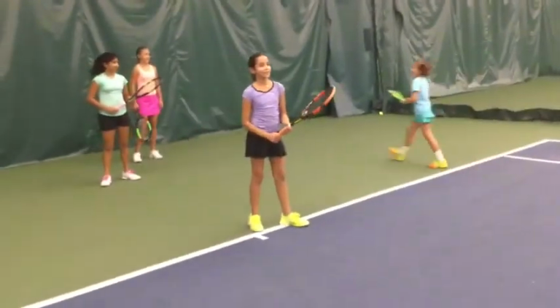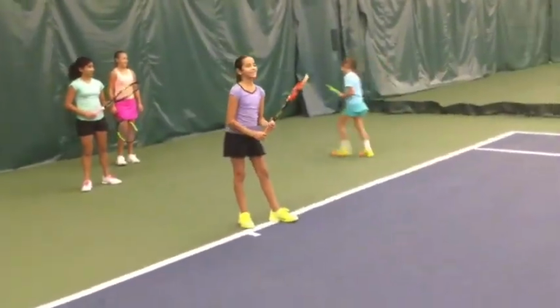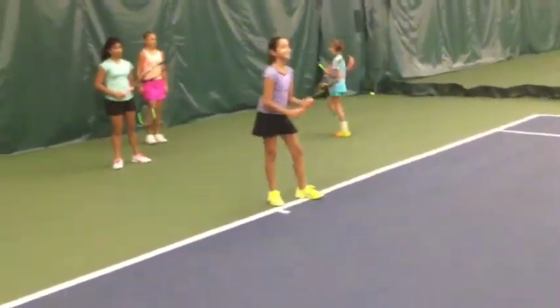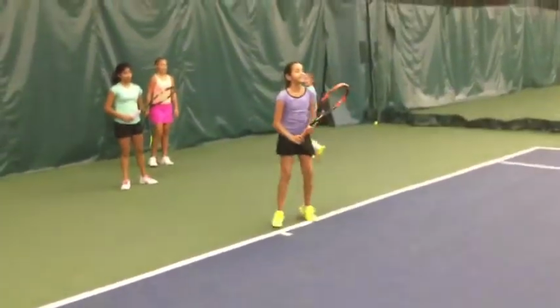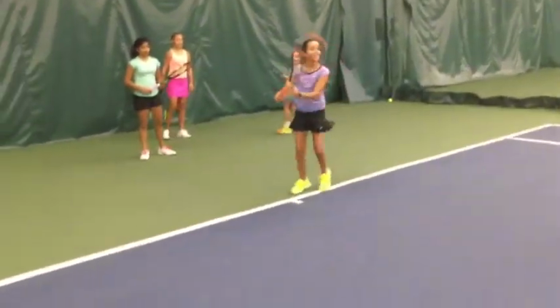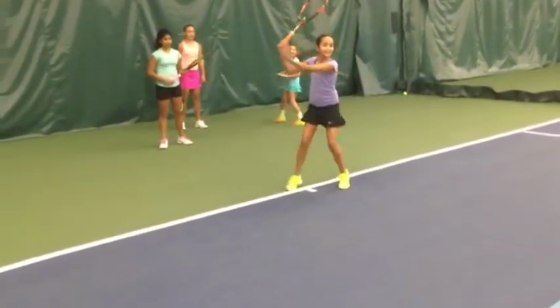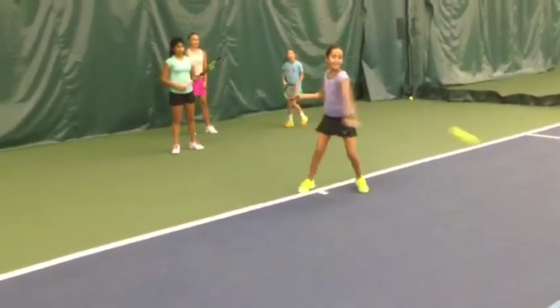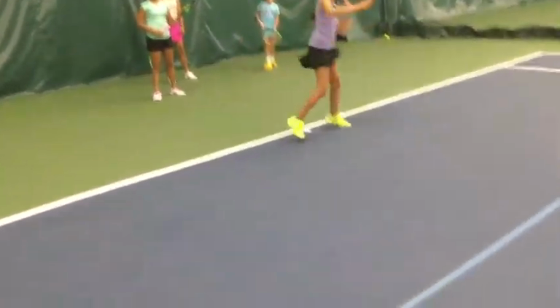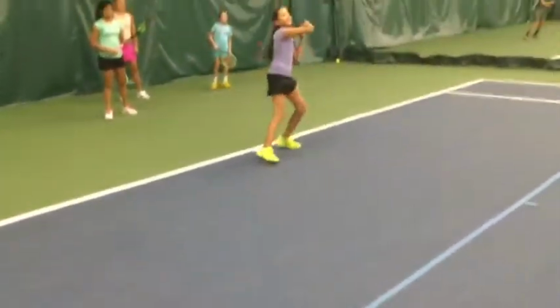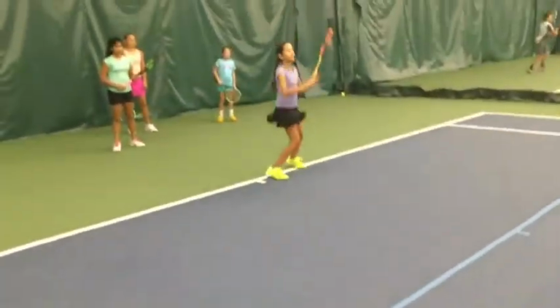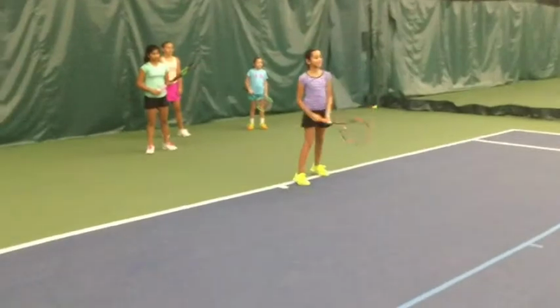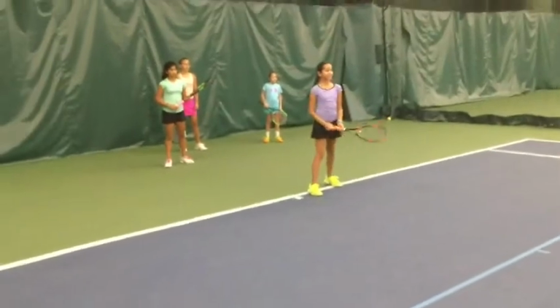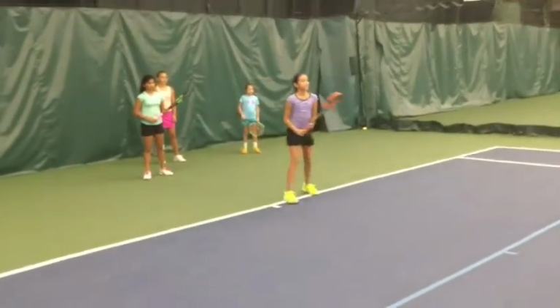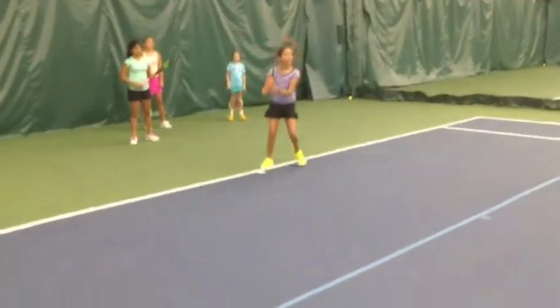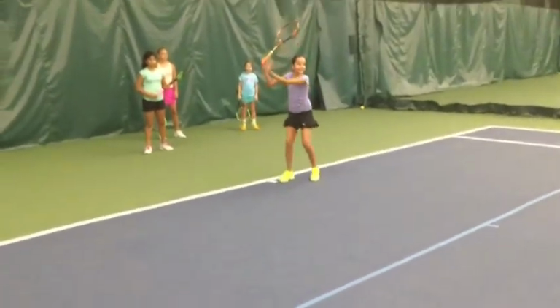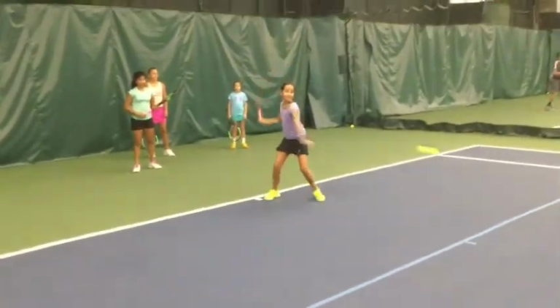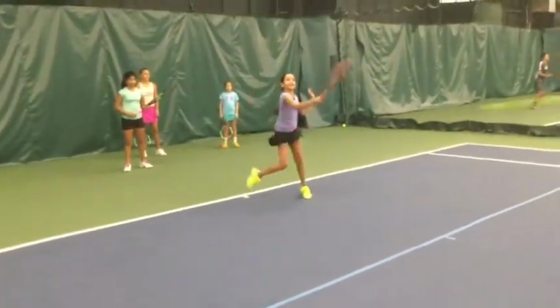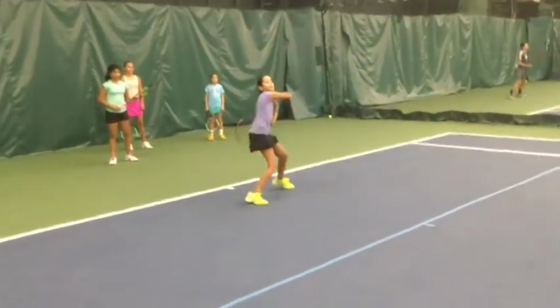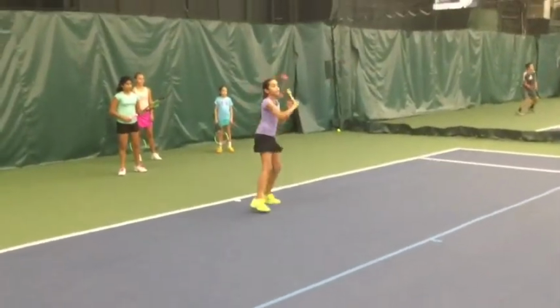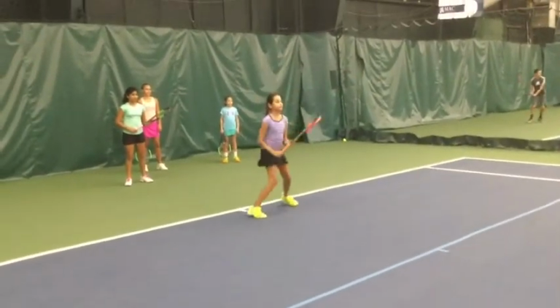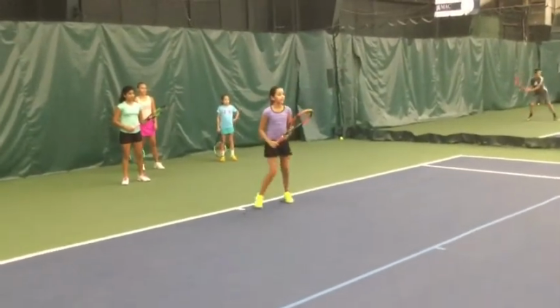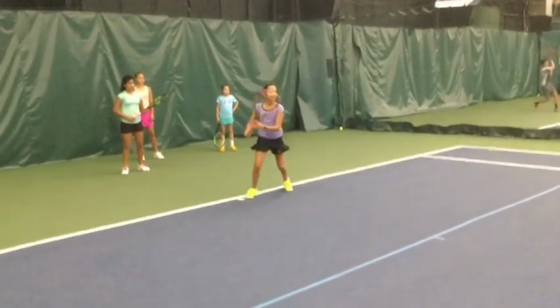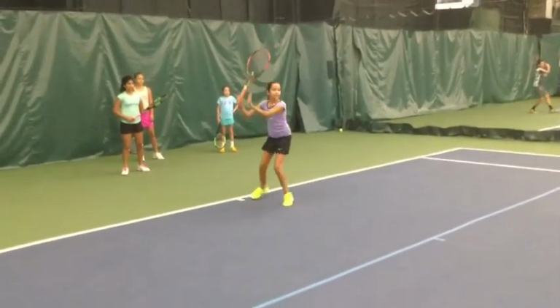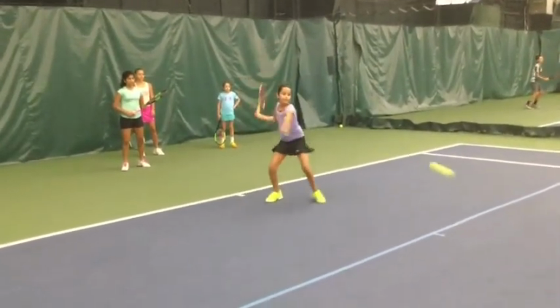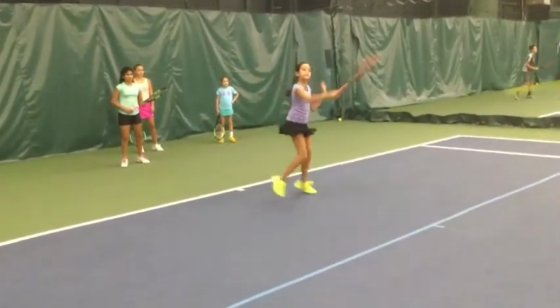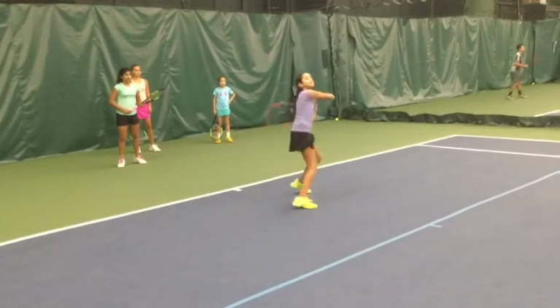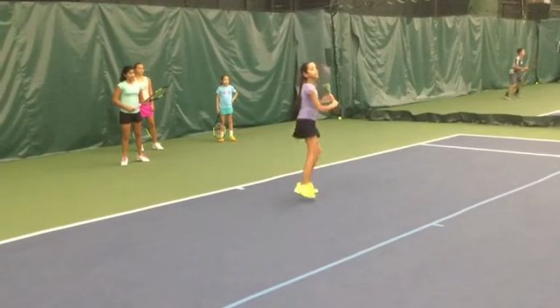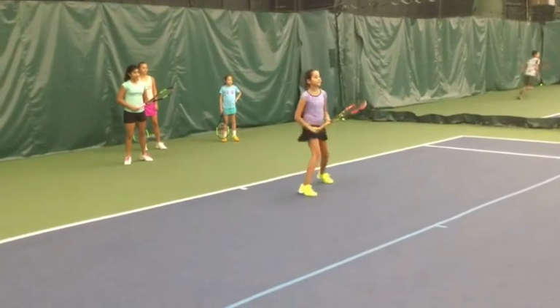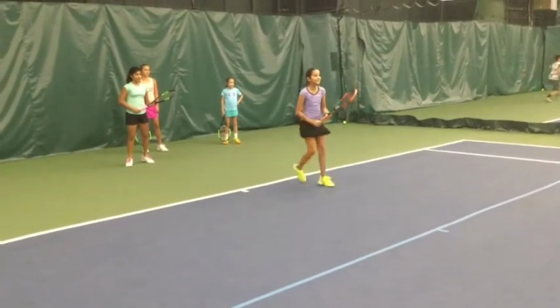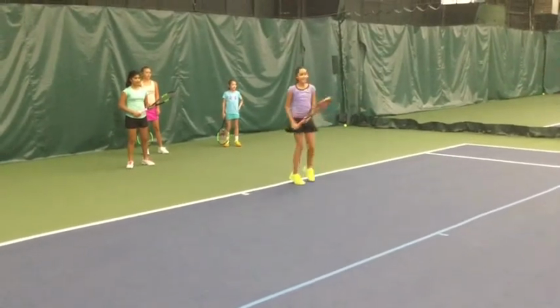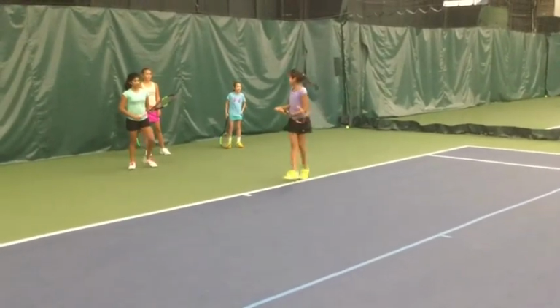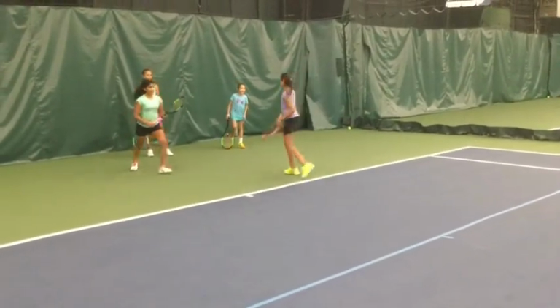Alright, here we go. Now if we work done, that's the girl. Use those legs. Super. Next.